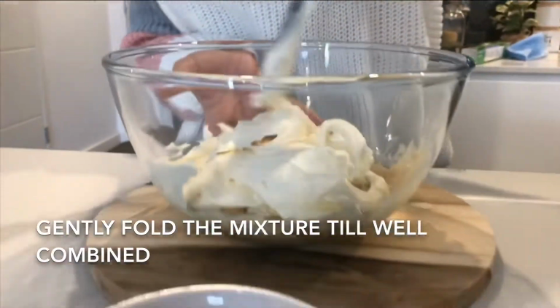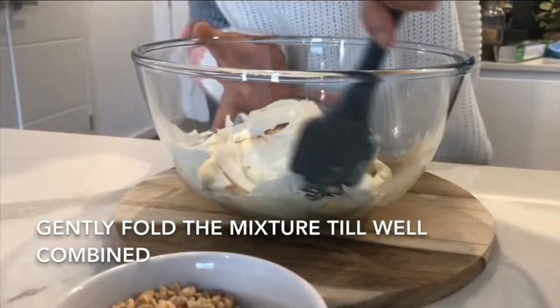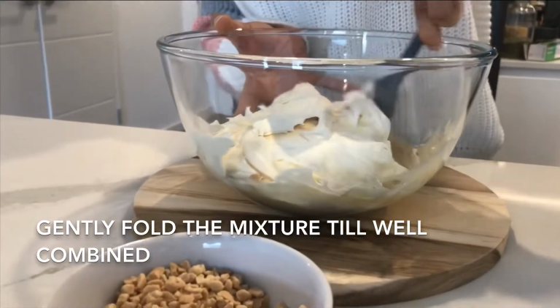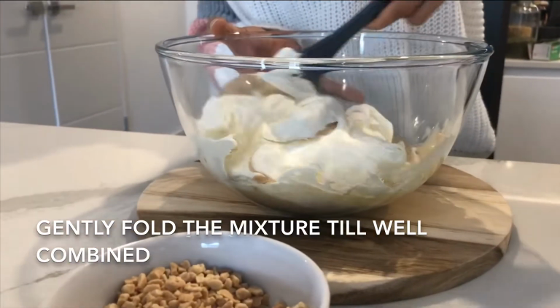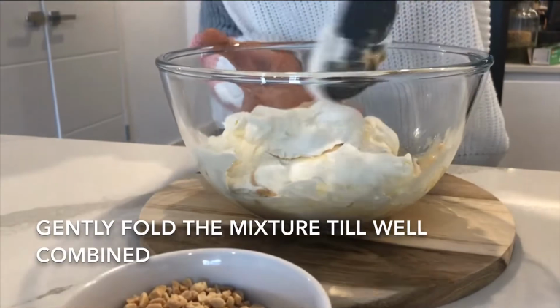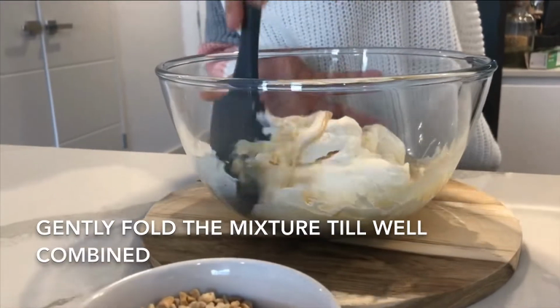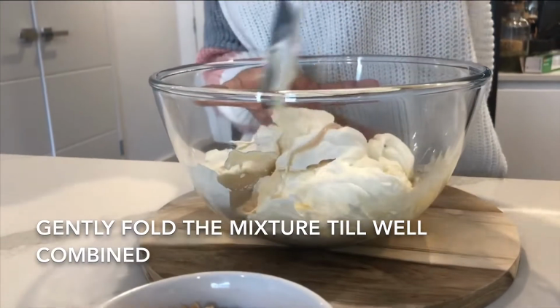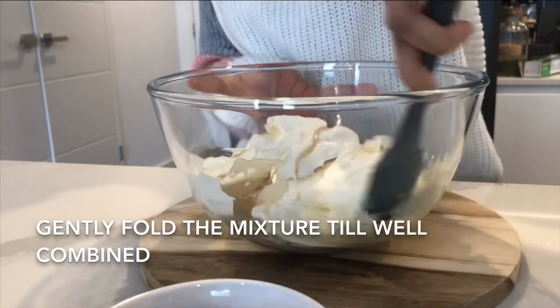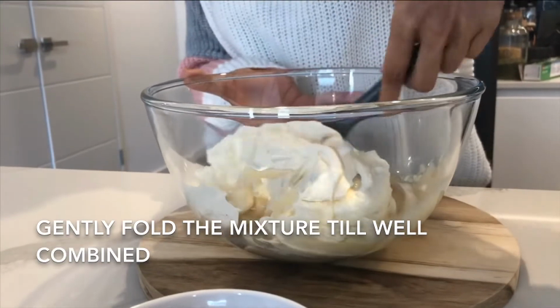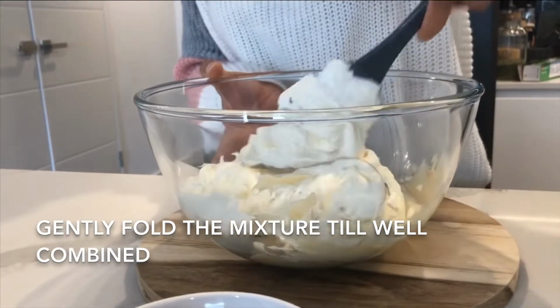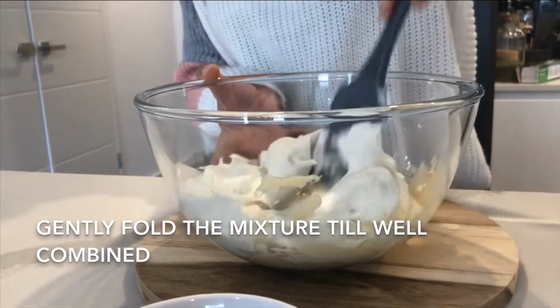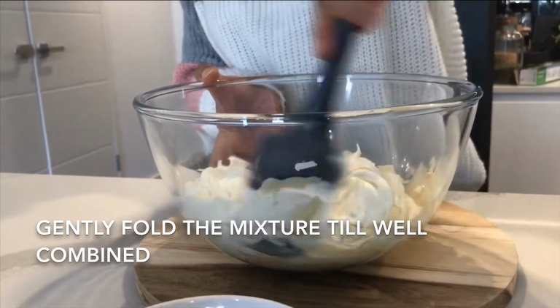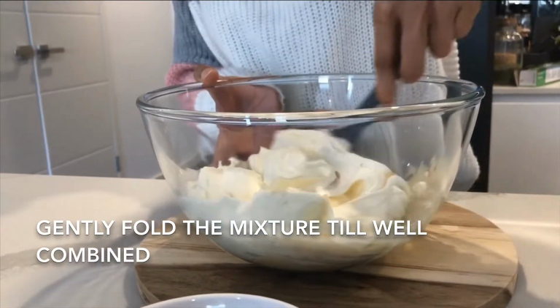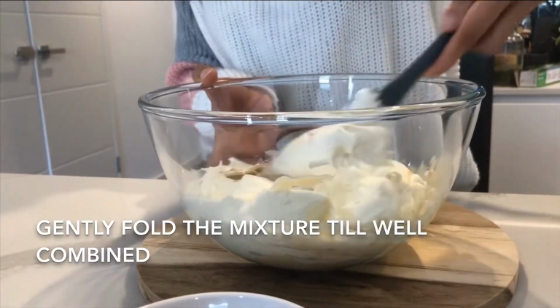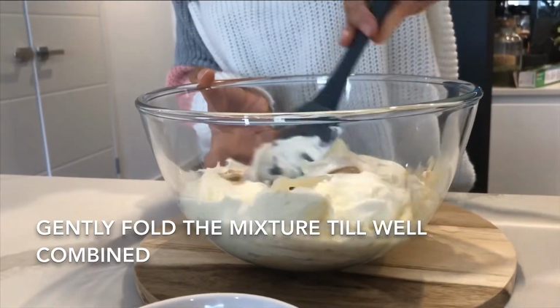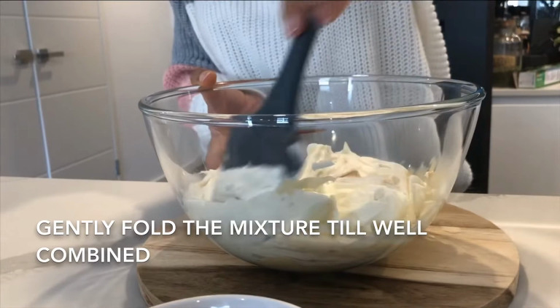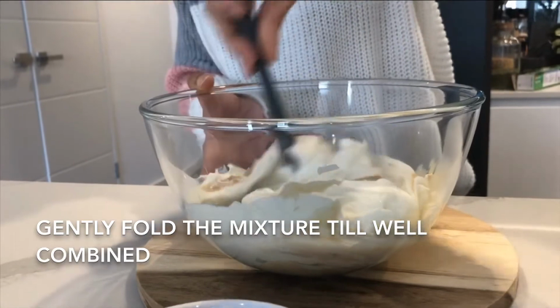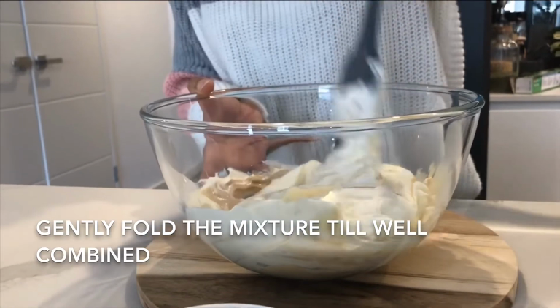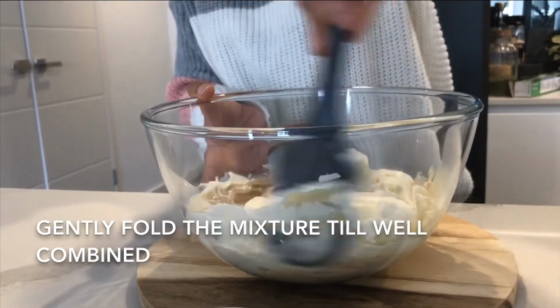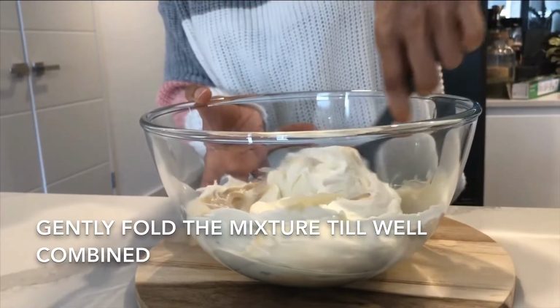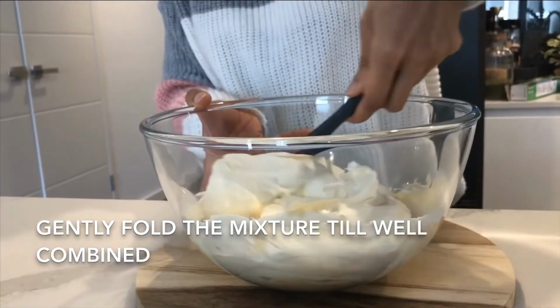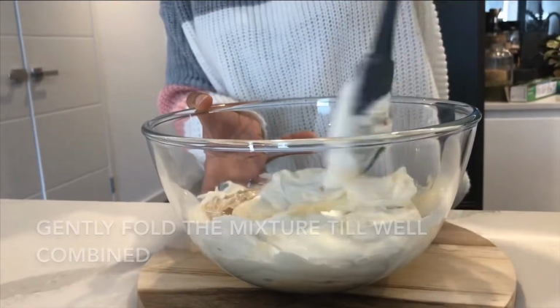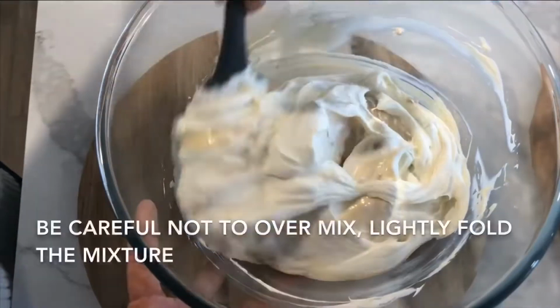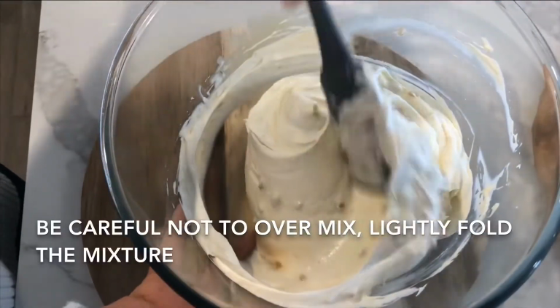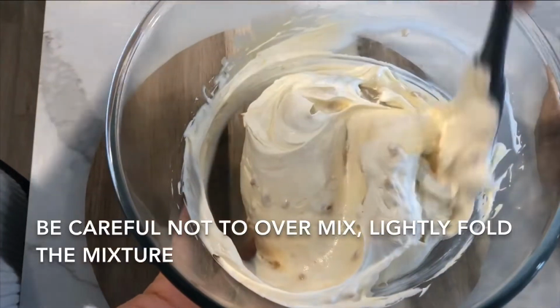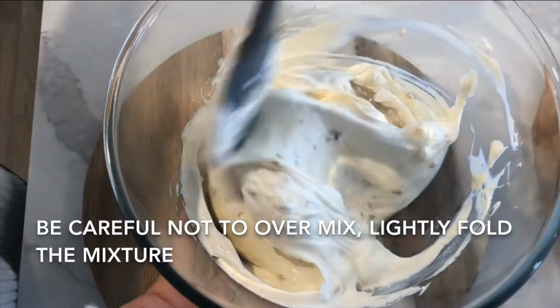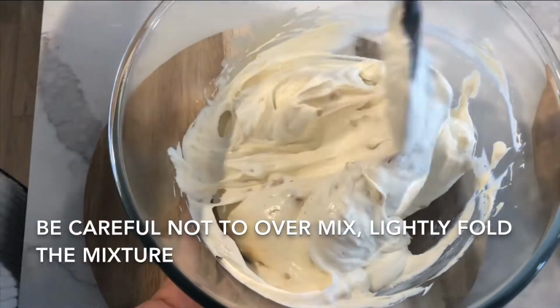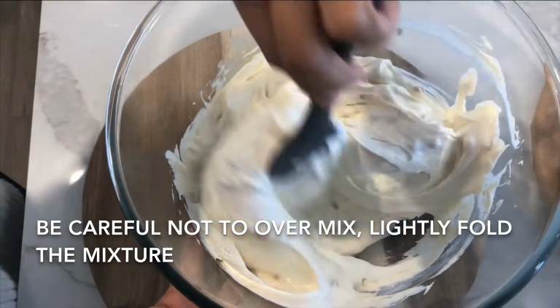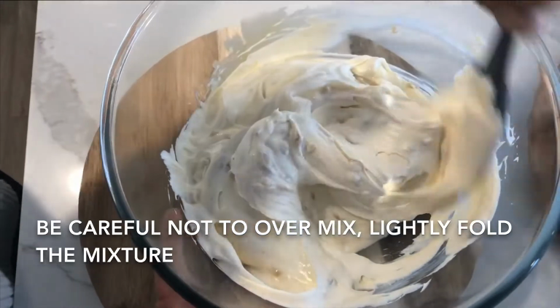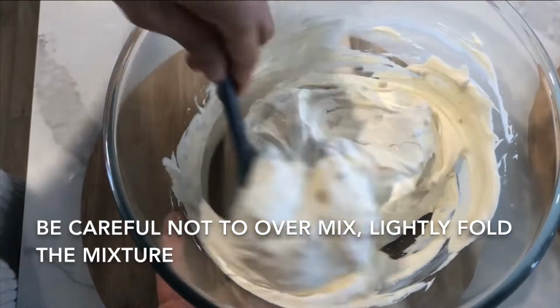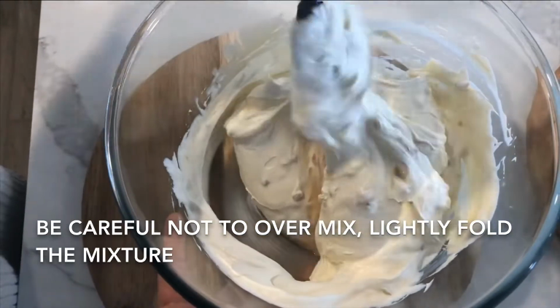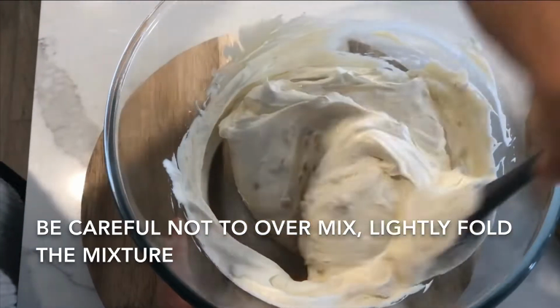Gently fold in the mixture until it's all well combined, but be careful not to overmix because you don't want to lose those air bubbles. The less you mix this cream, the more airy and smoother your ice cream will be.